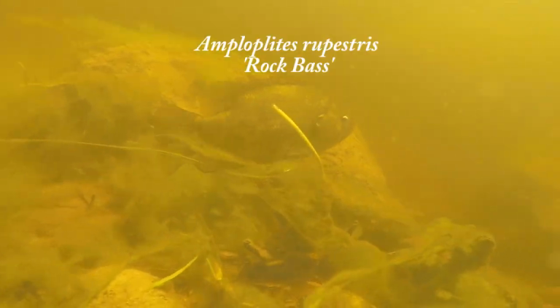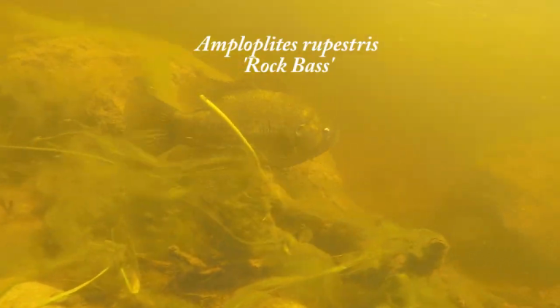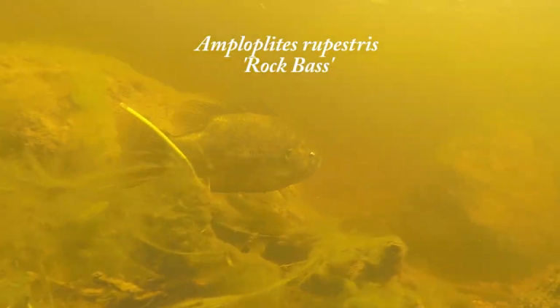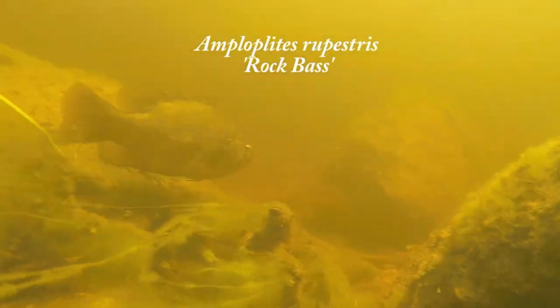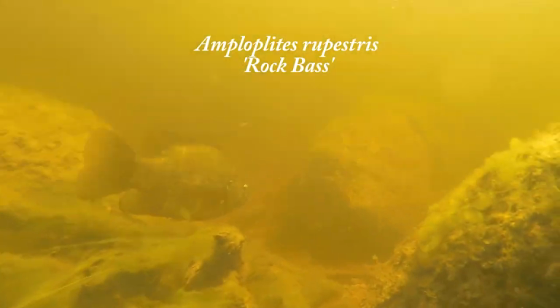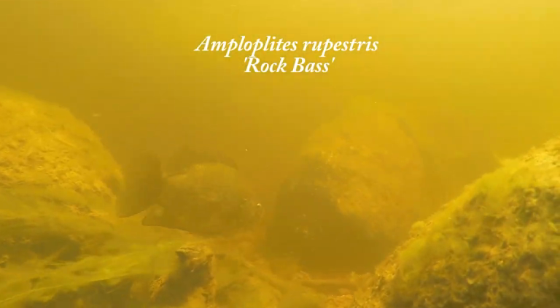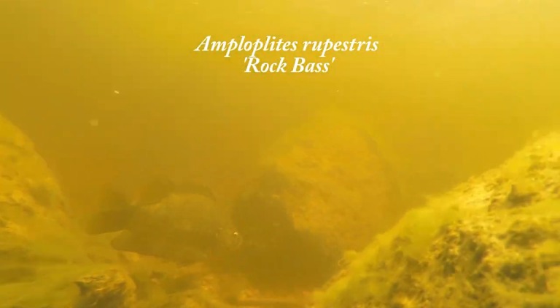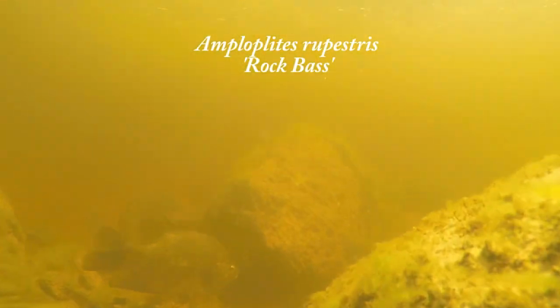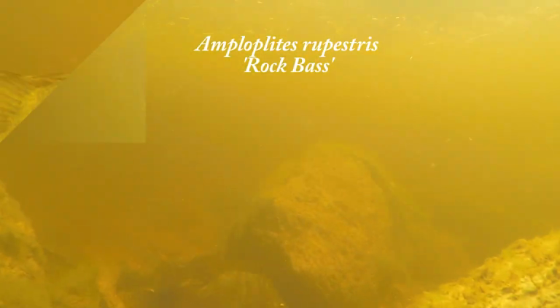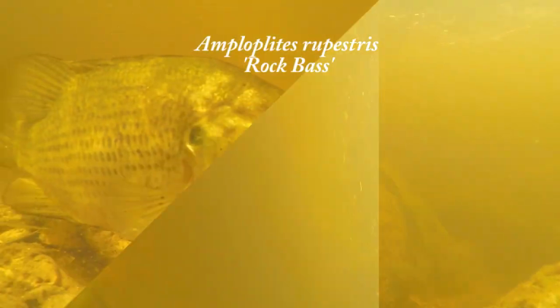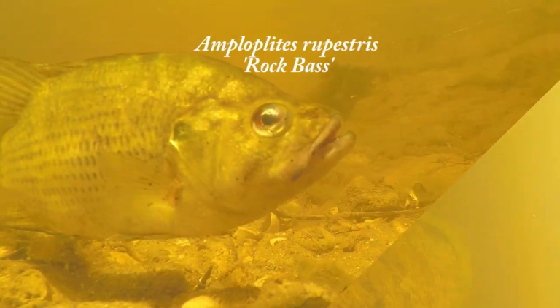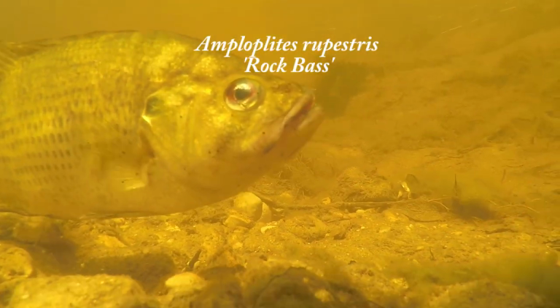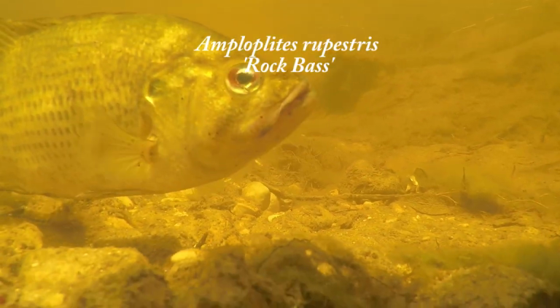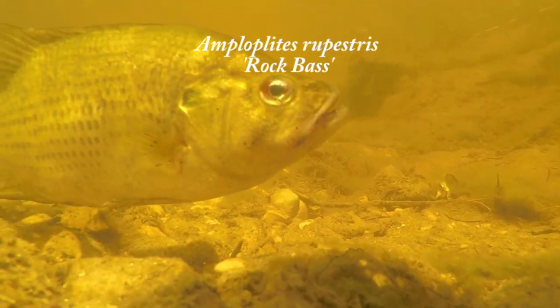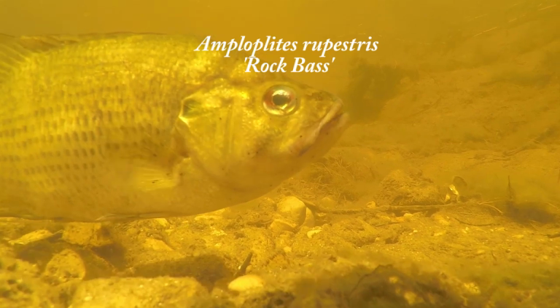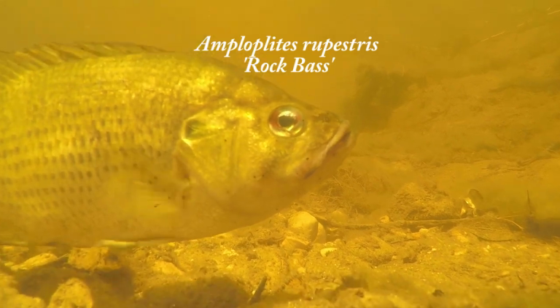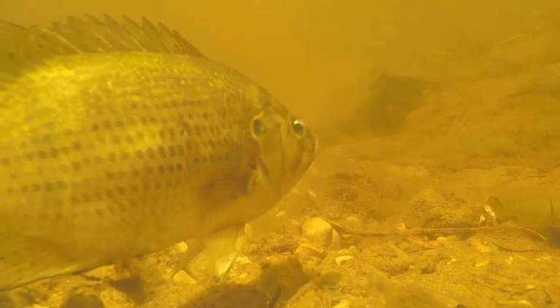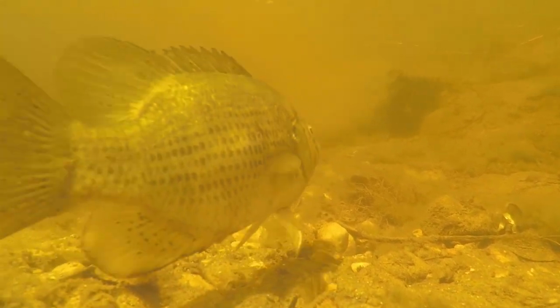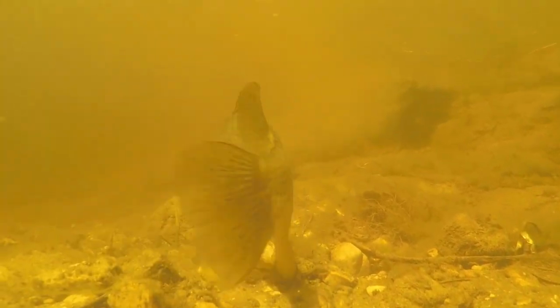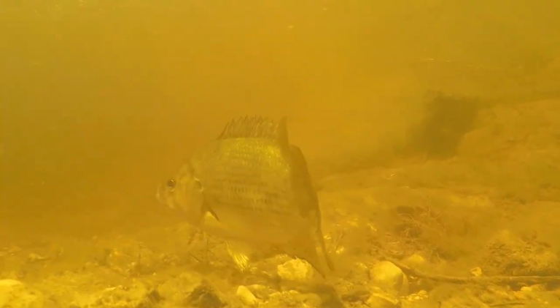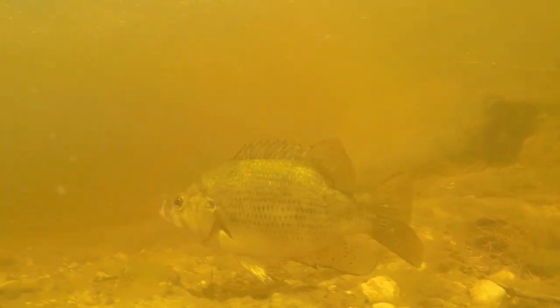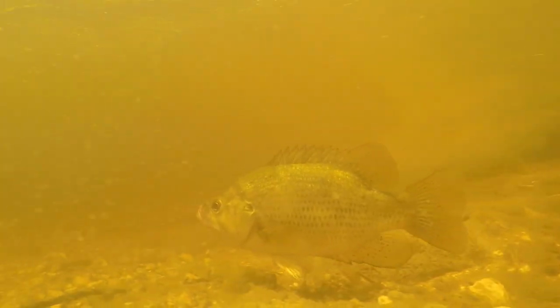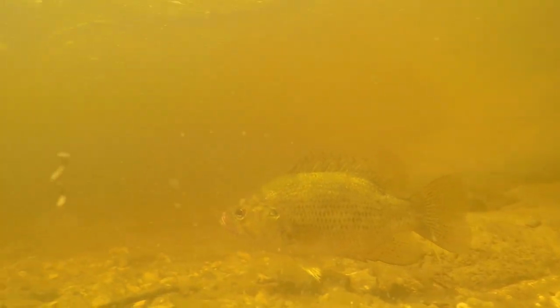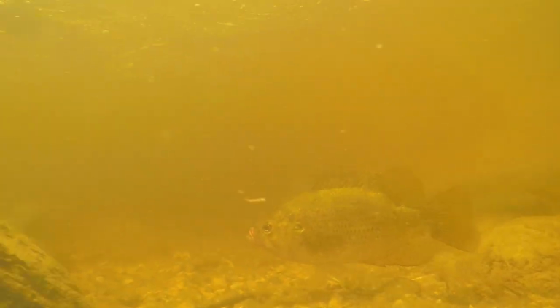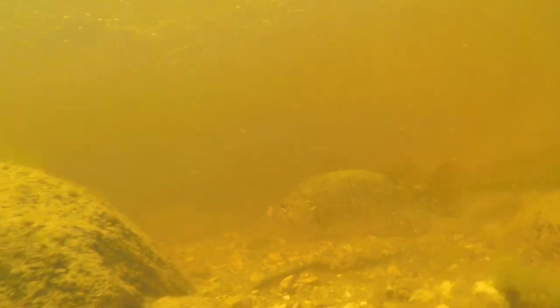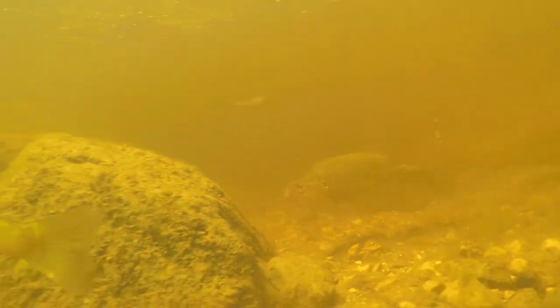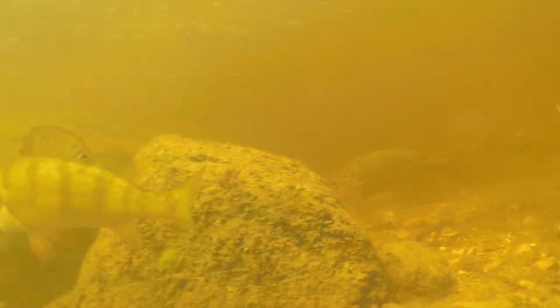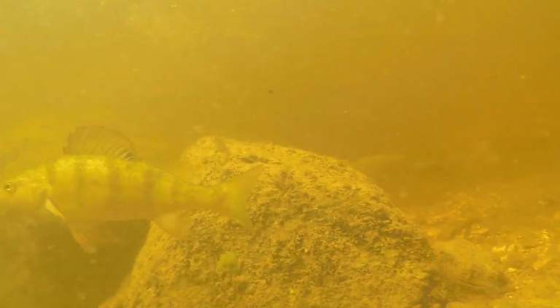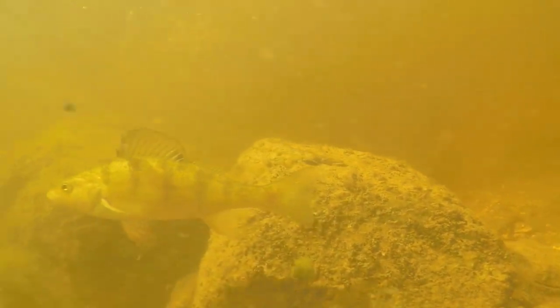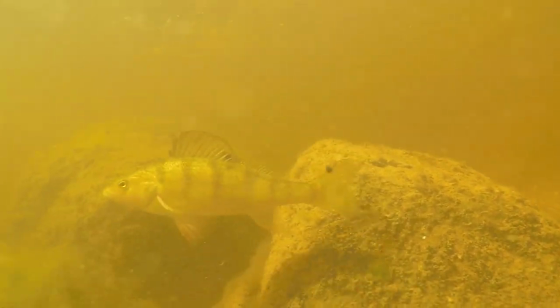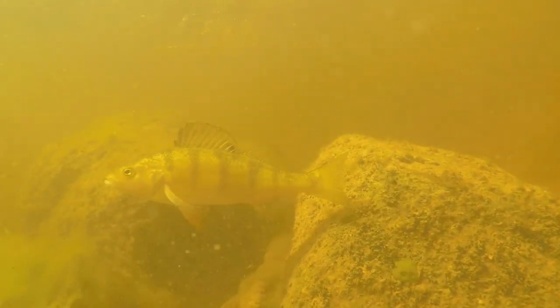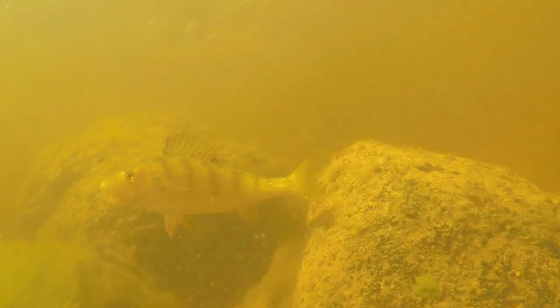This is an Ambloplites rupestris, also more commonly known as the rock bass. This one was a master angler size — it was all of a foot.